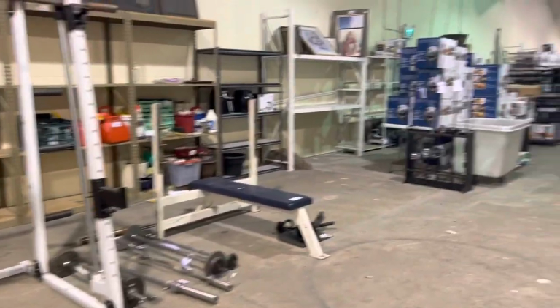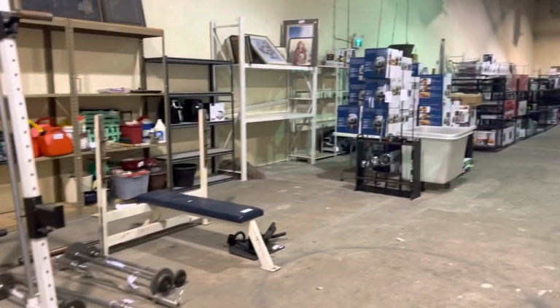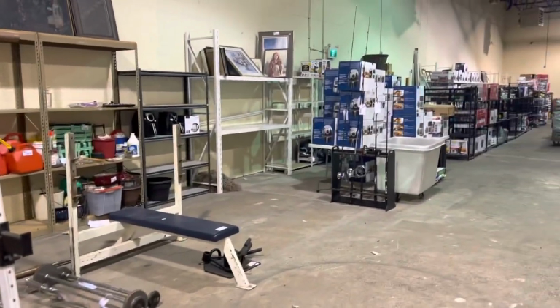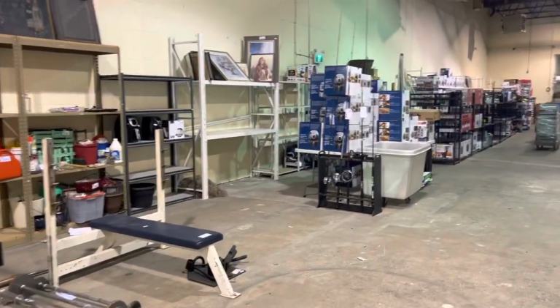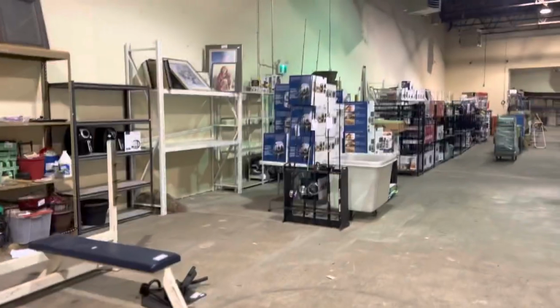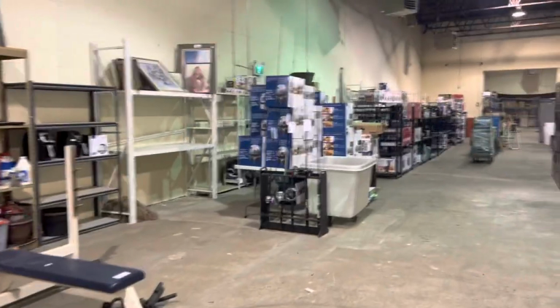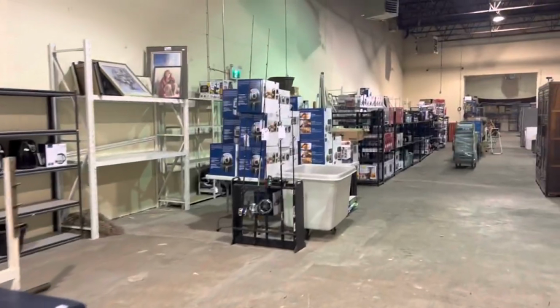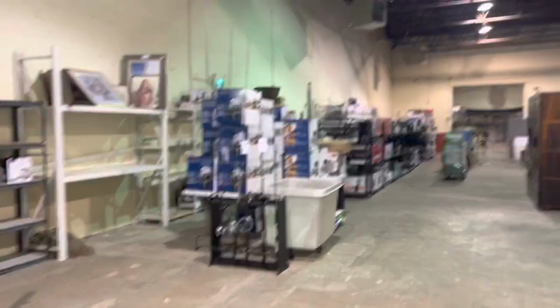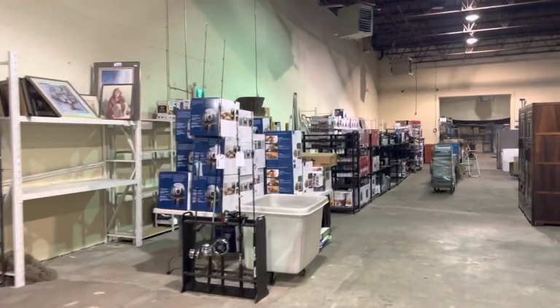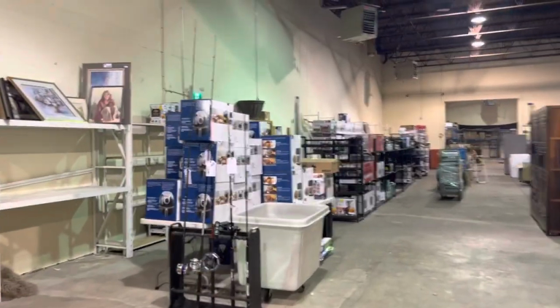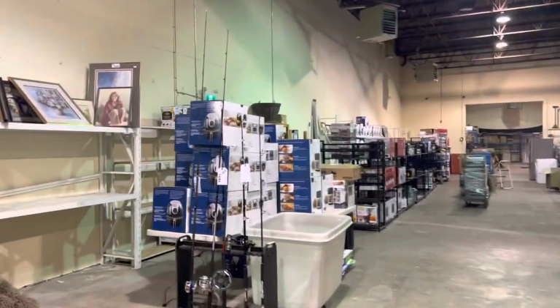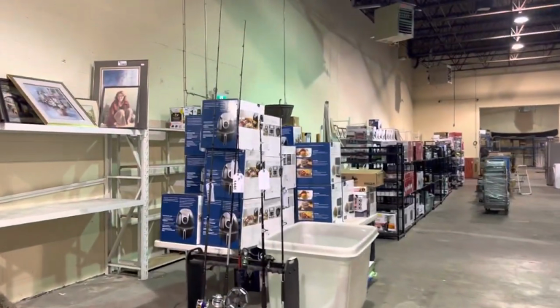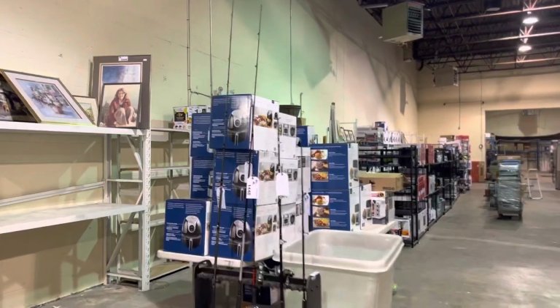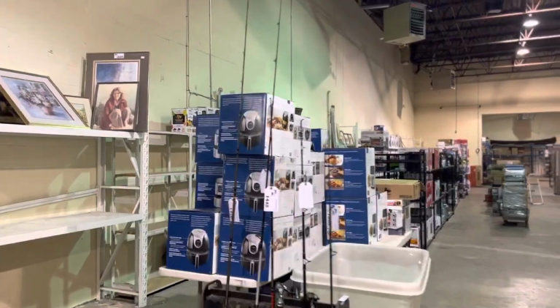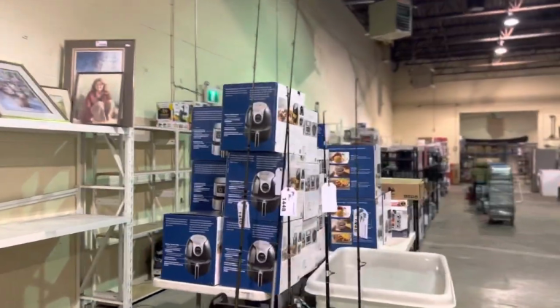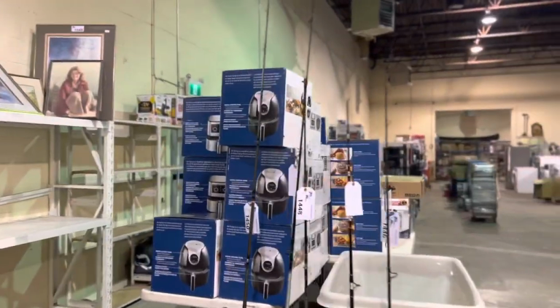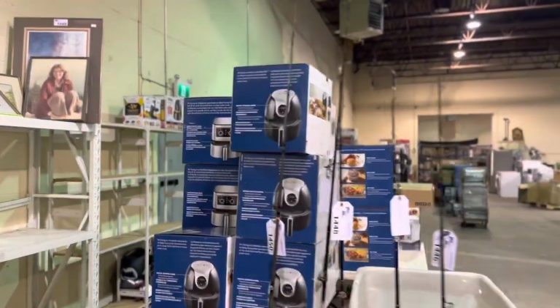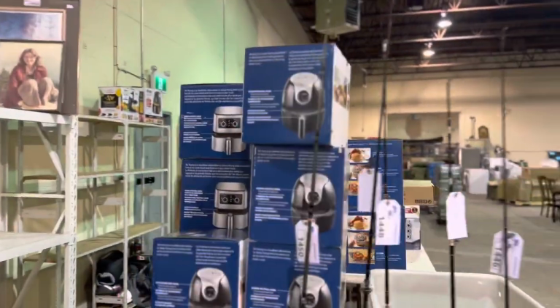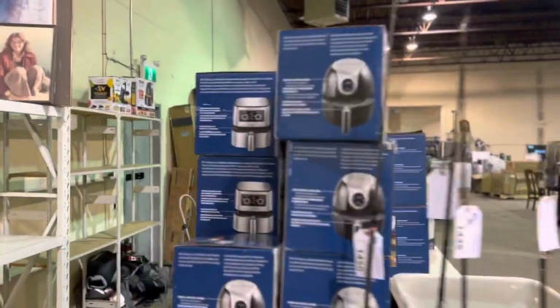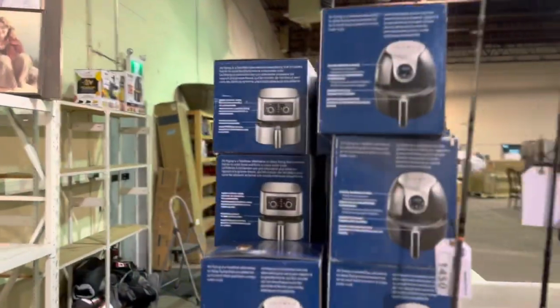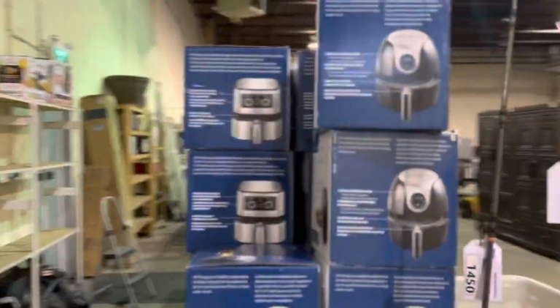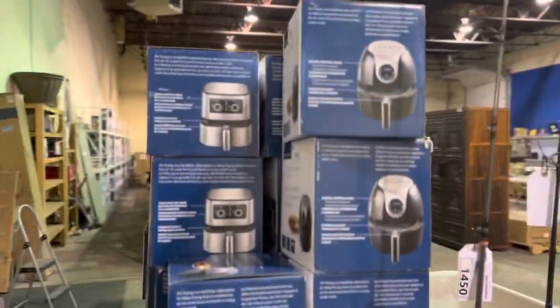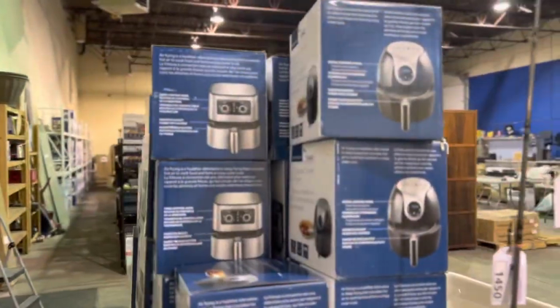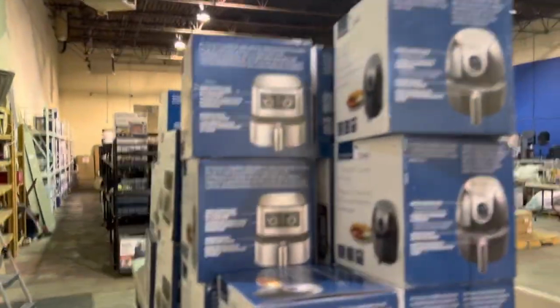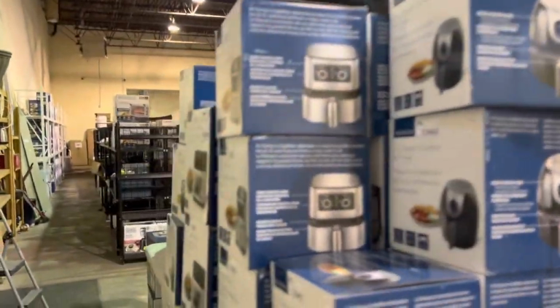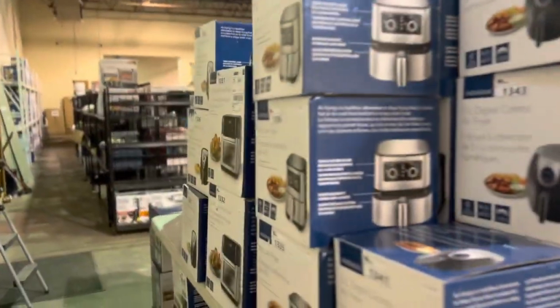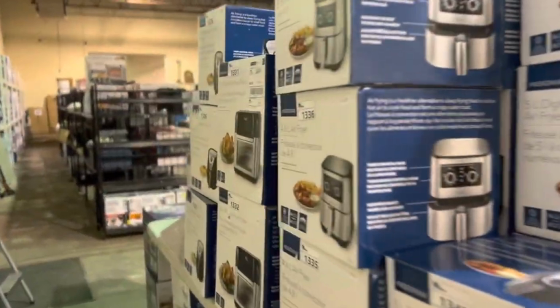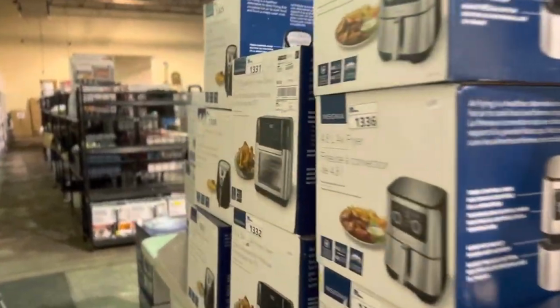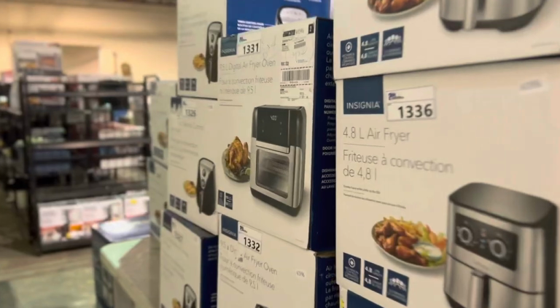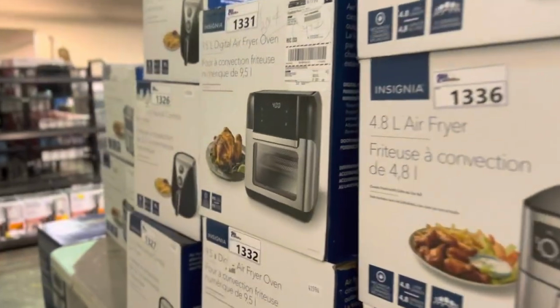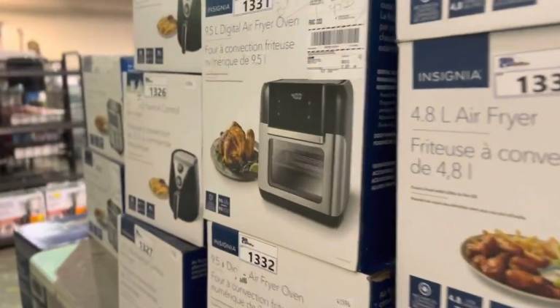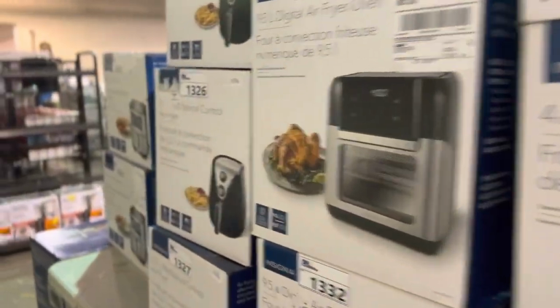A little bit of fishing gear. Small appliances. Air fryers — biggest thing right now. We've got different models.